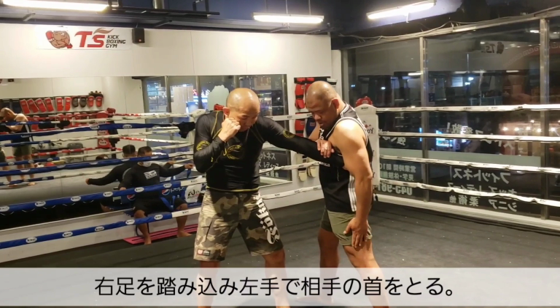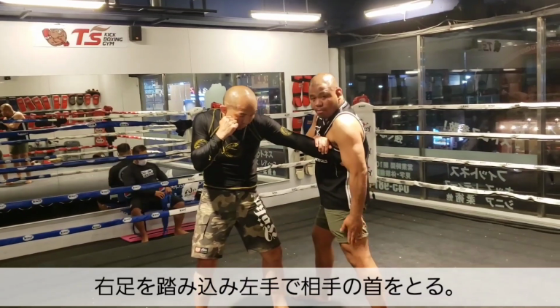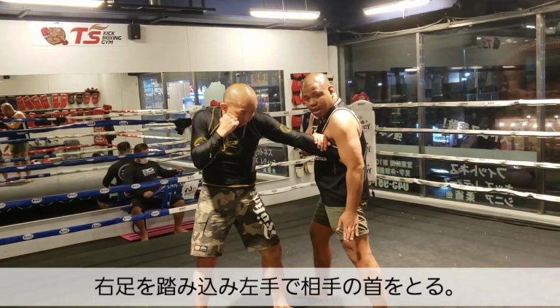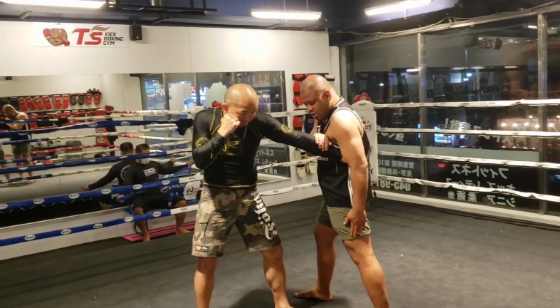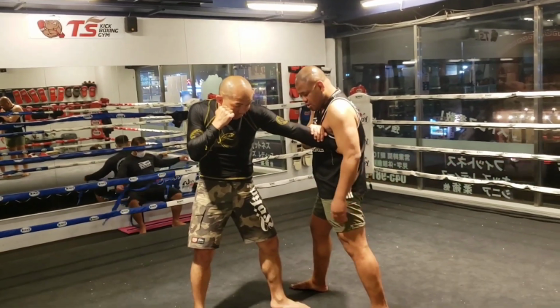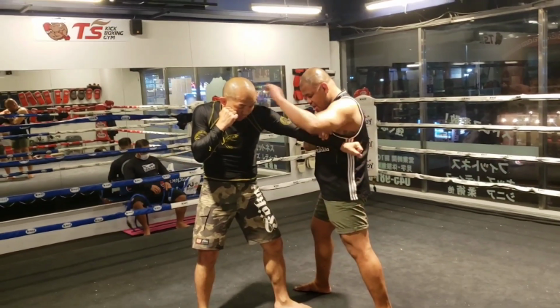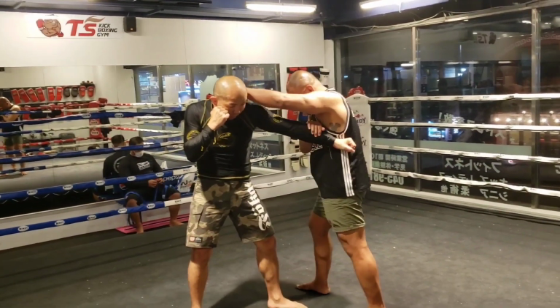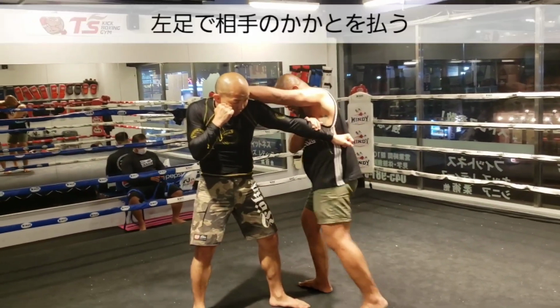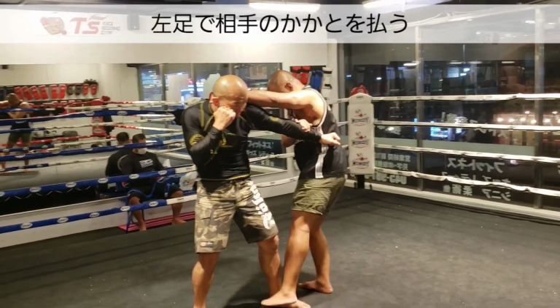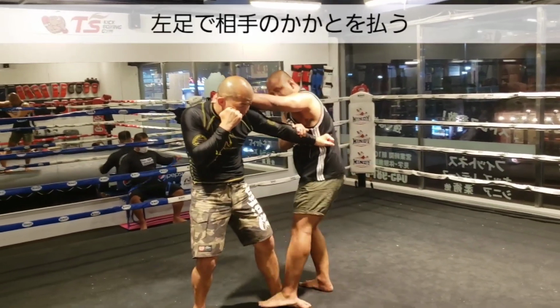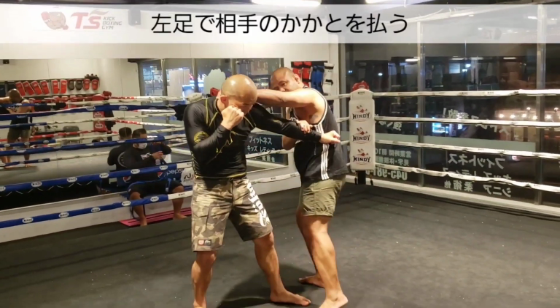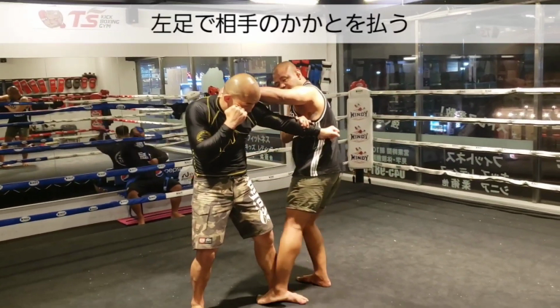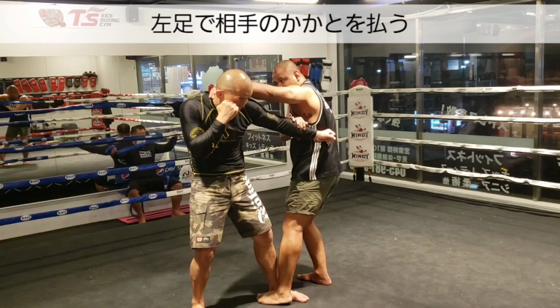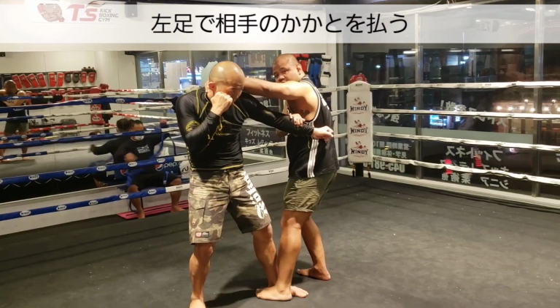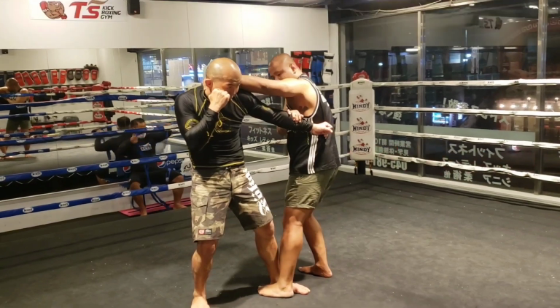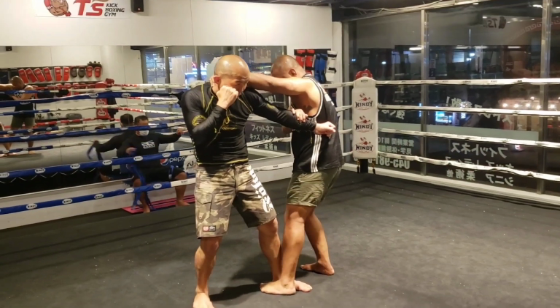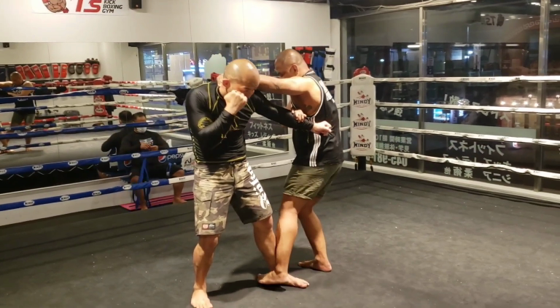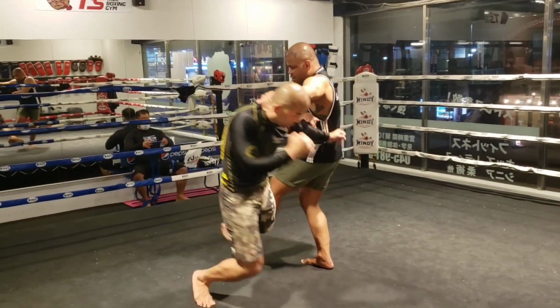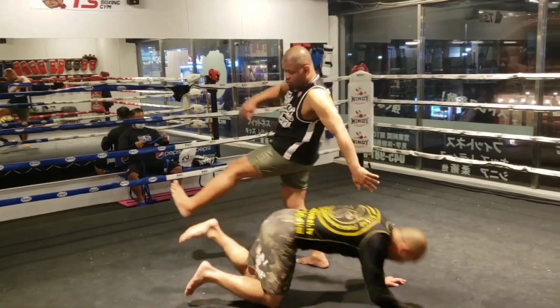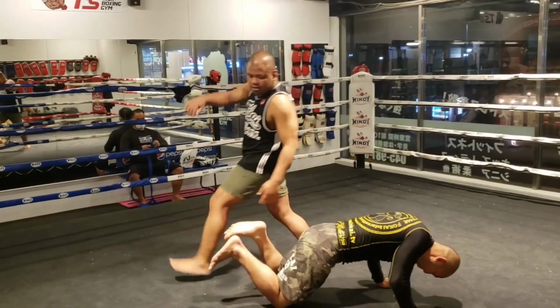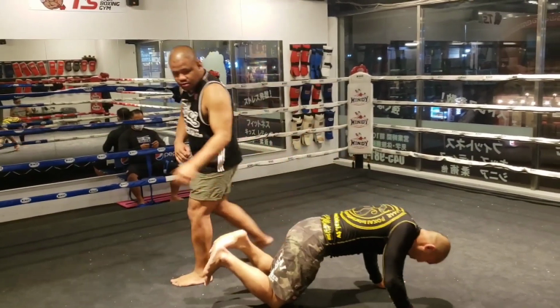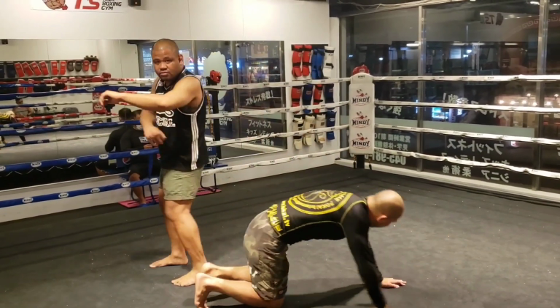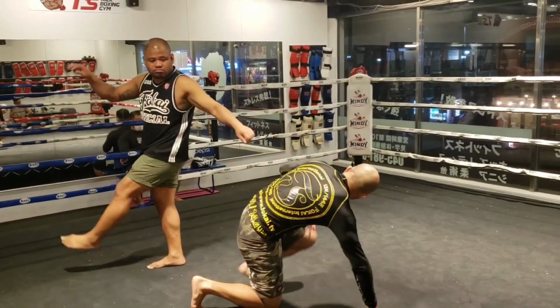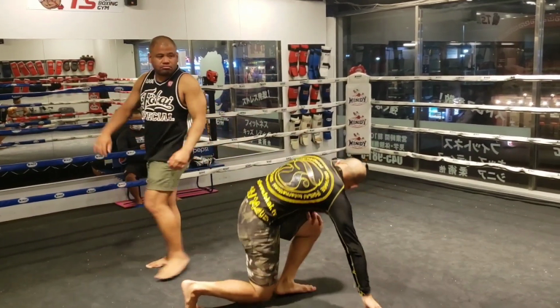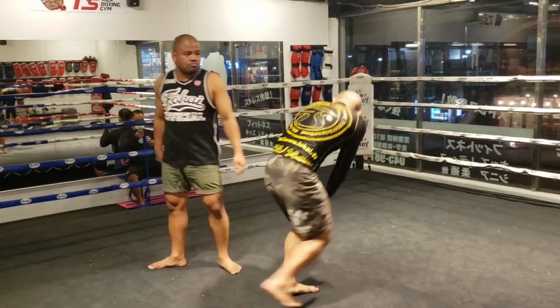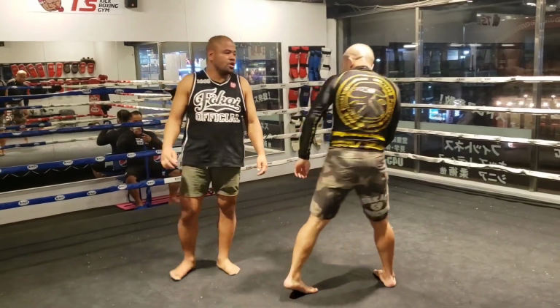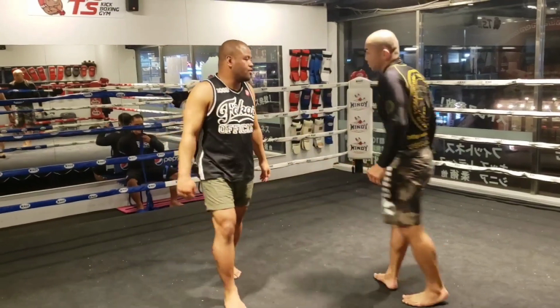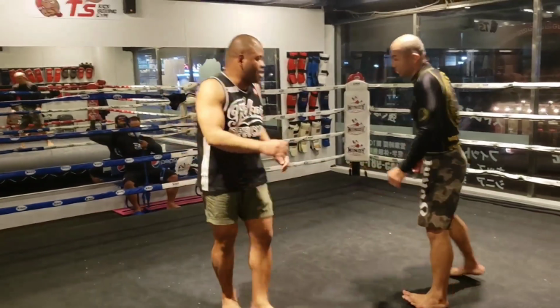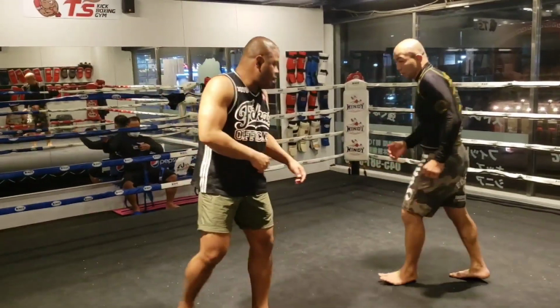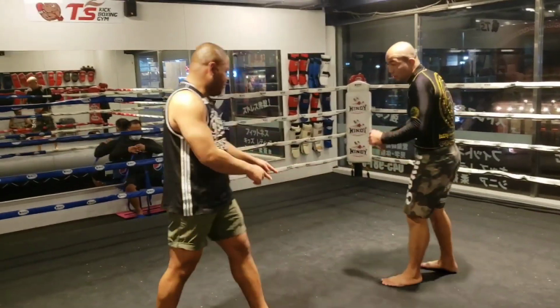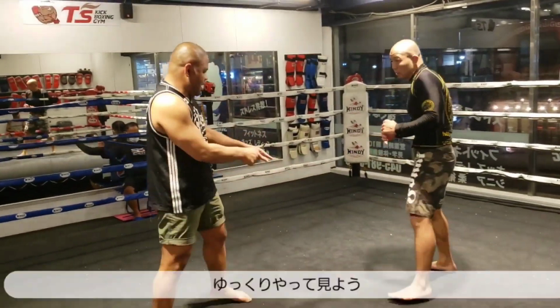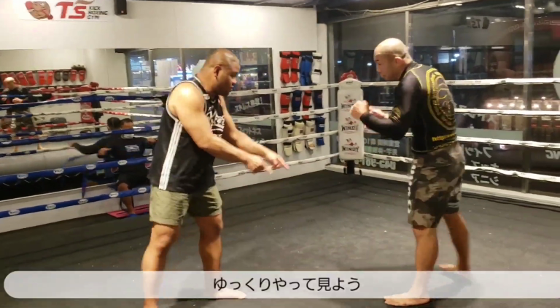Then my right hand is going to go to his neck, and my left foot is going to hook in at his ankle, to this side — hook sweep. Let me show that slowly again.